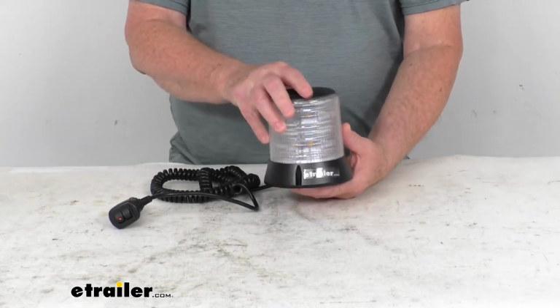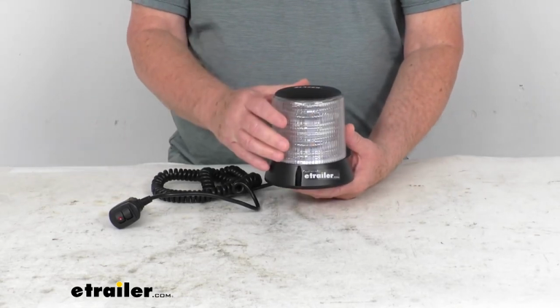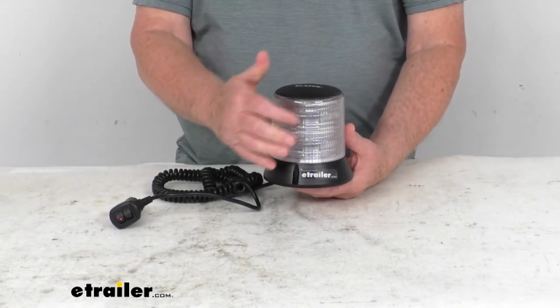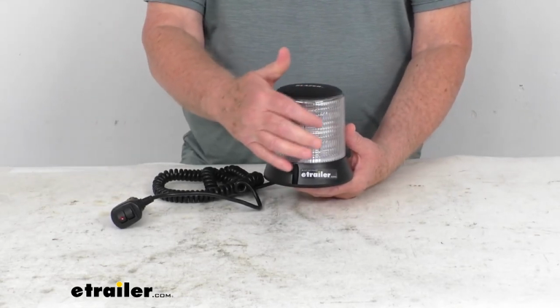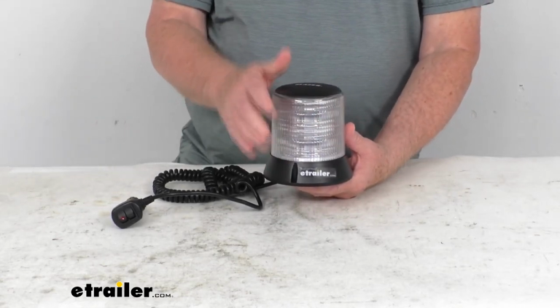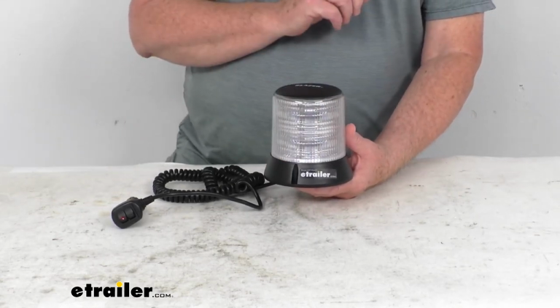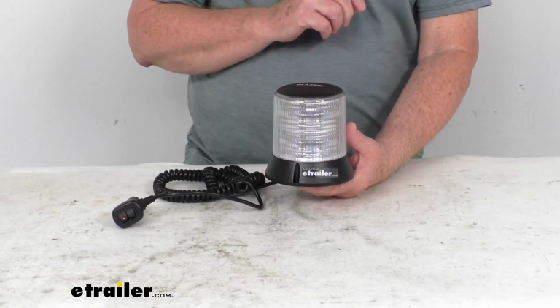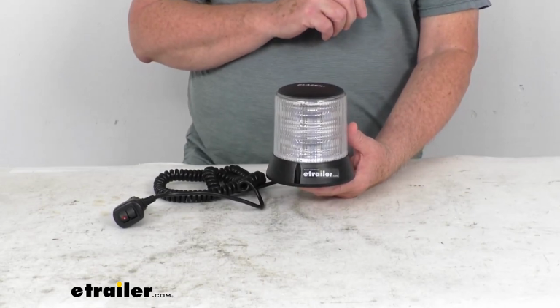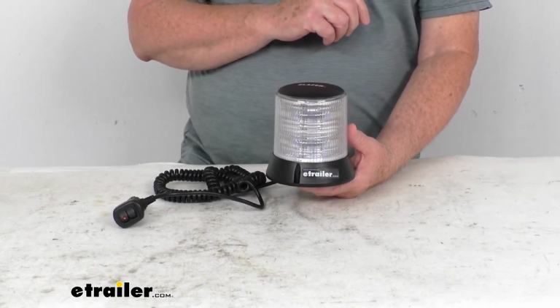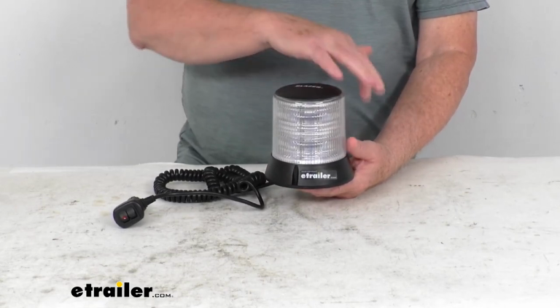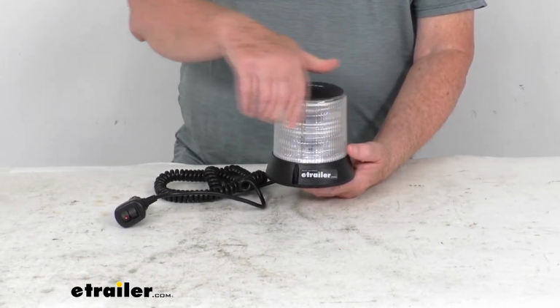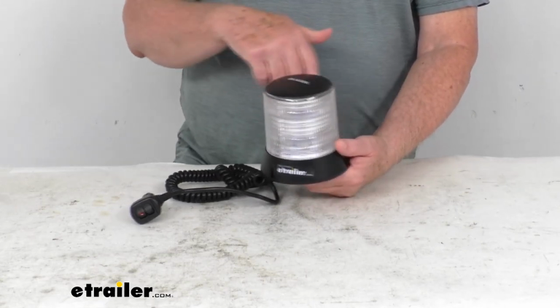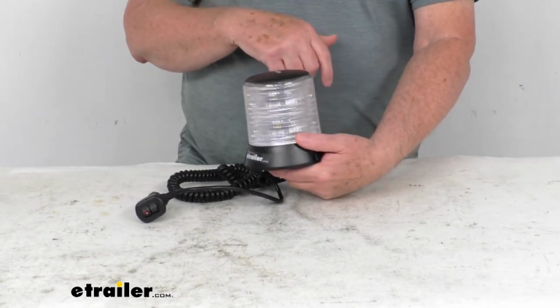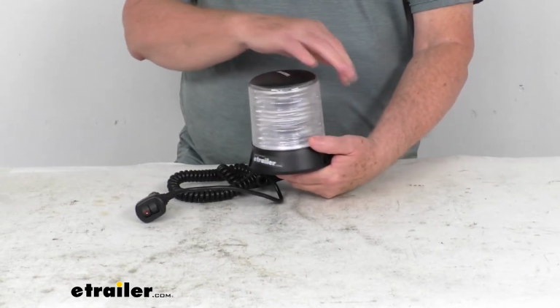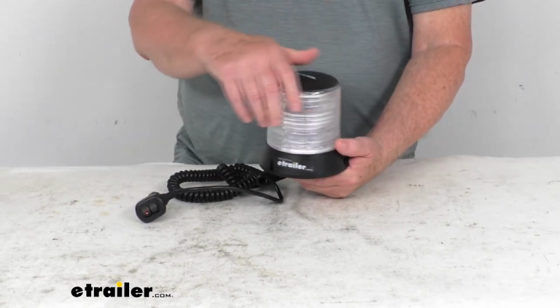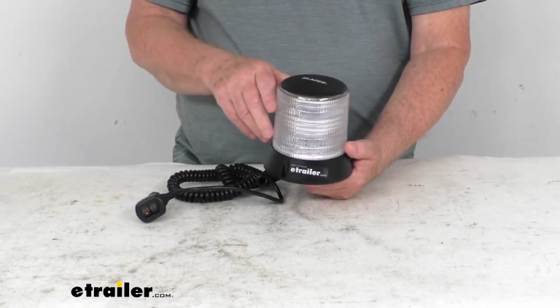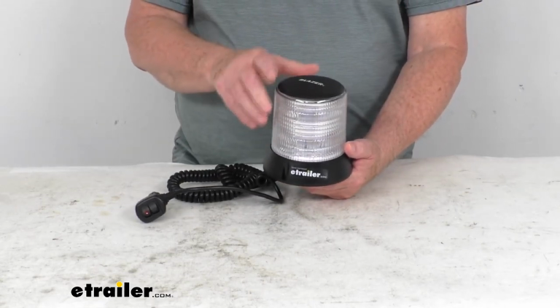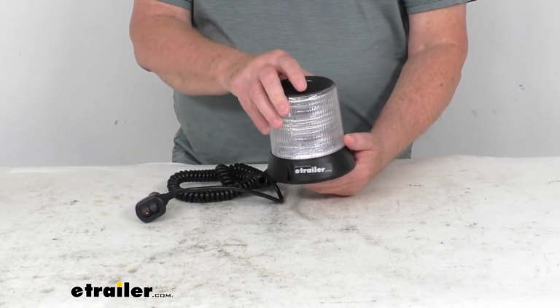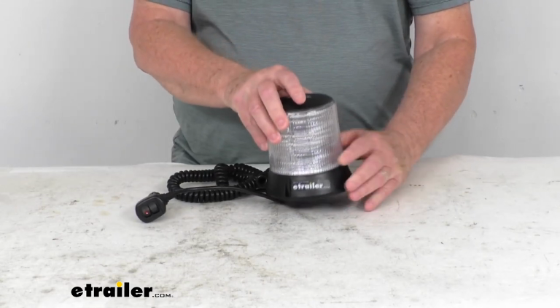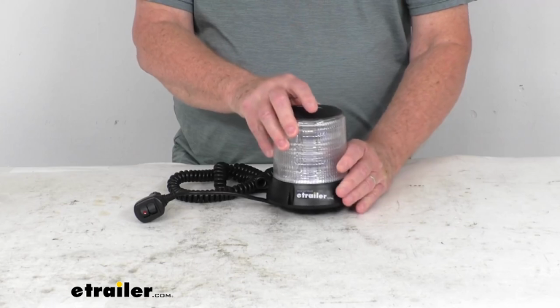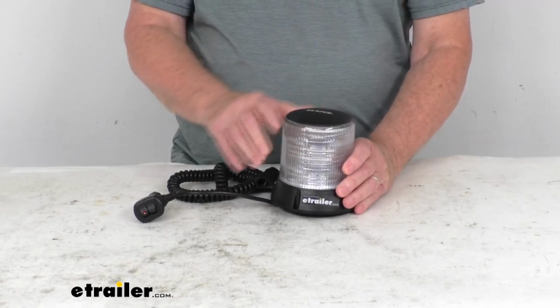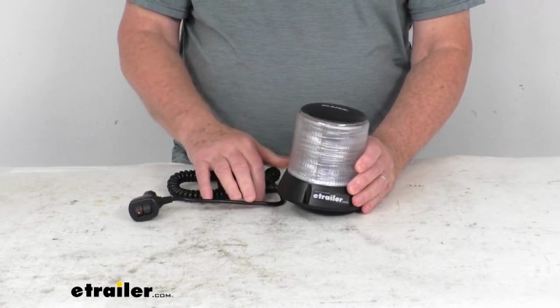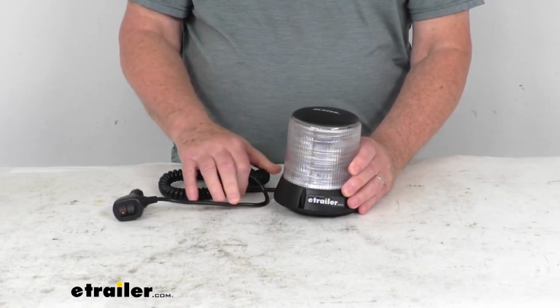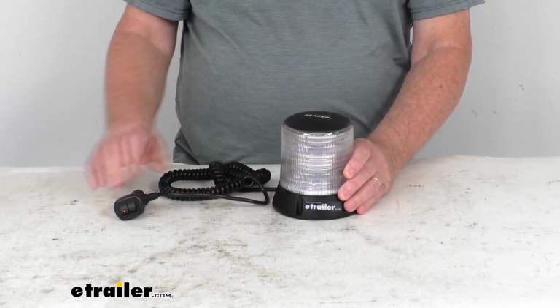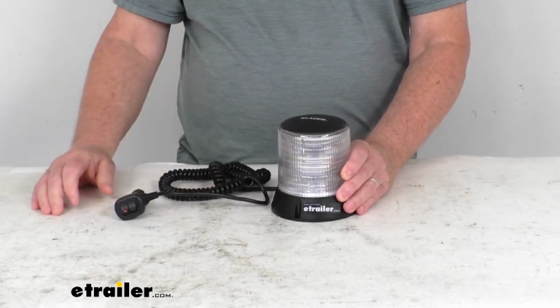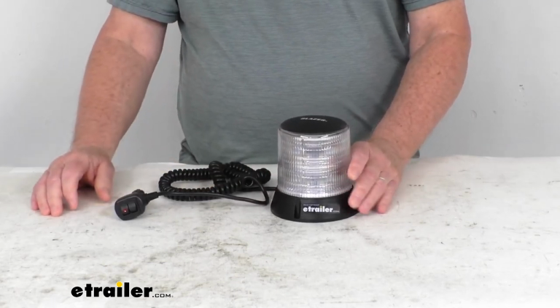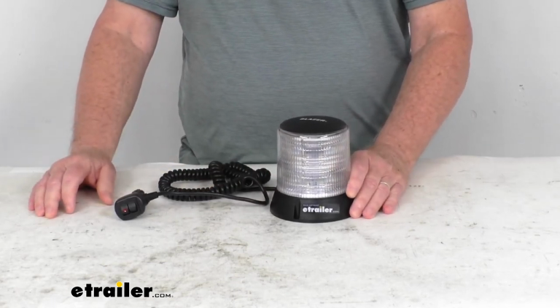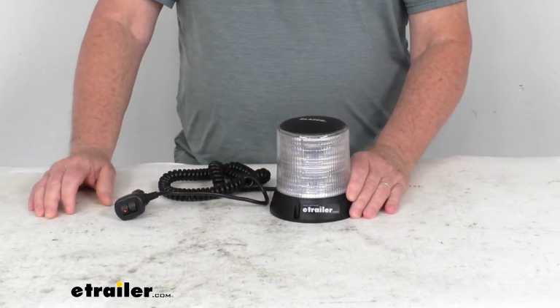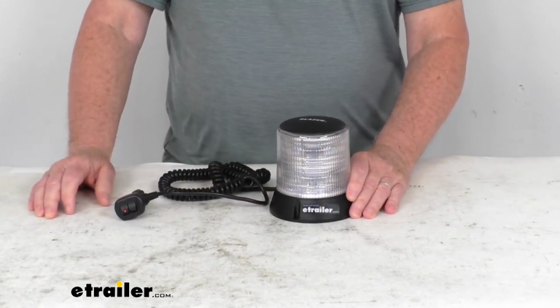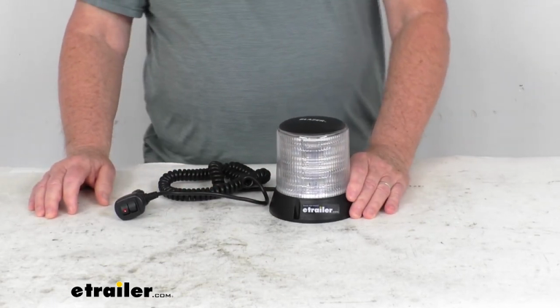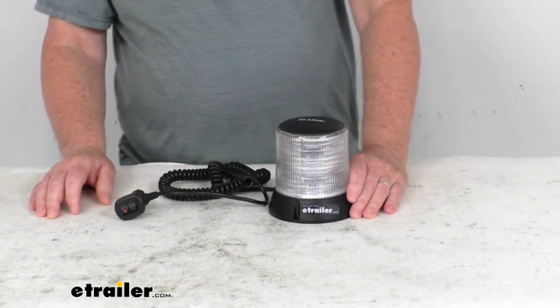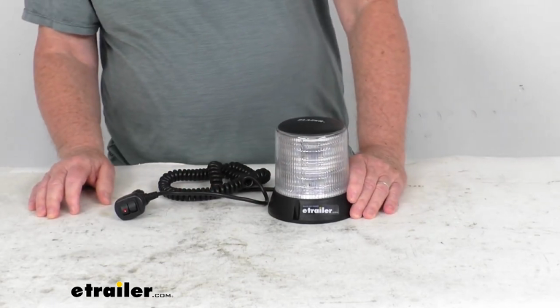When this is on, it gives you about 128 flashes per minute. You can see it will give you 360 degrees of lighting, so it is ideal for towing, plowing, transportation, warehouse, and even agricultural applications.